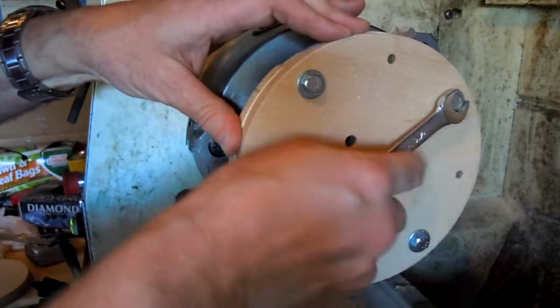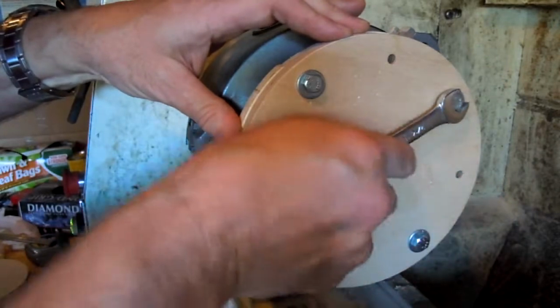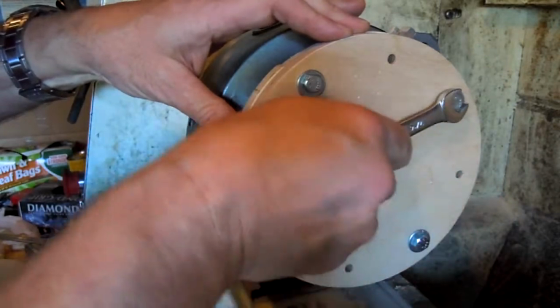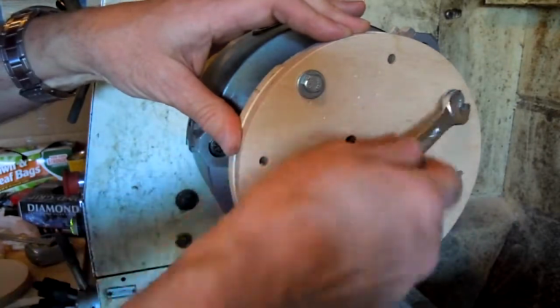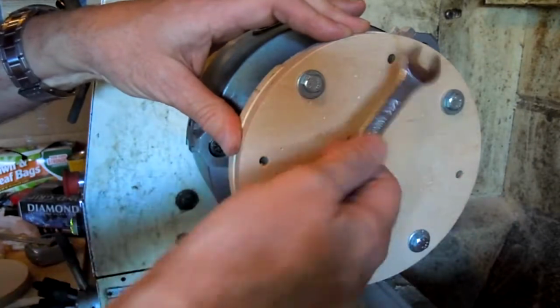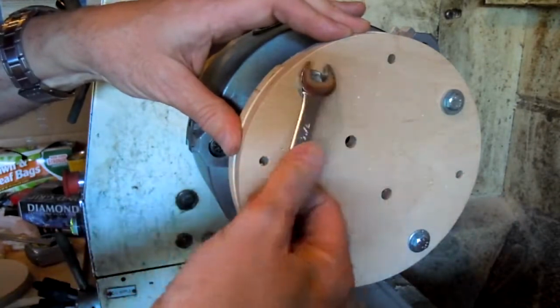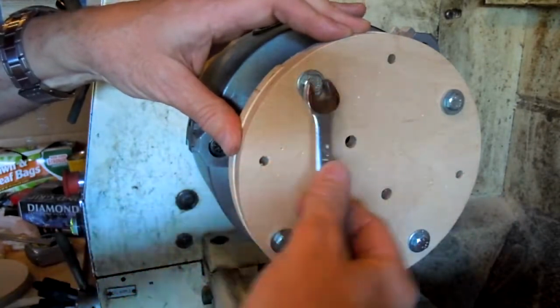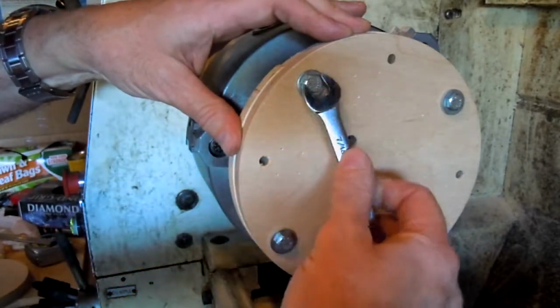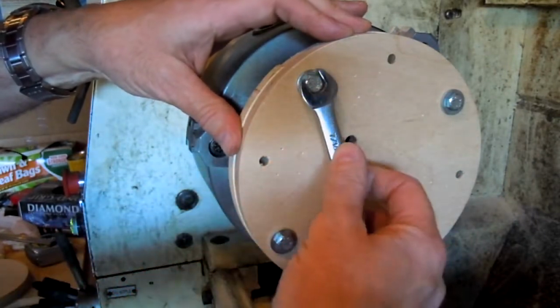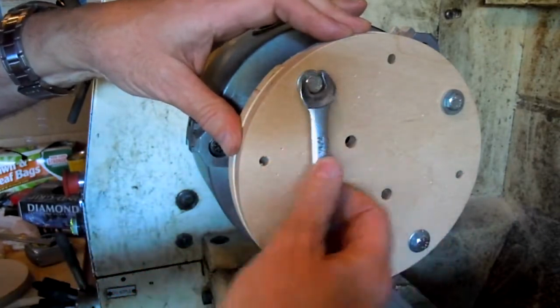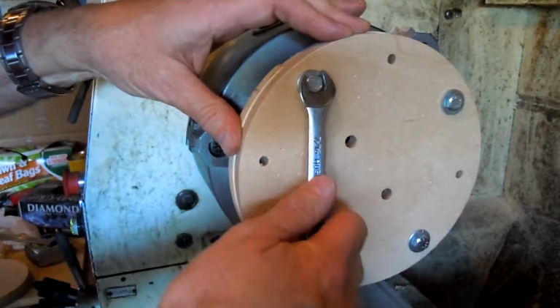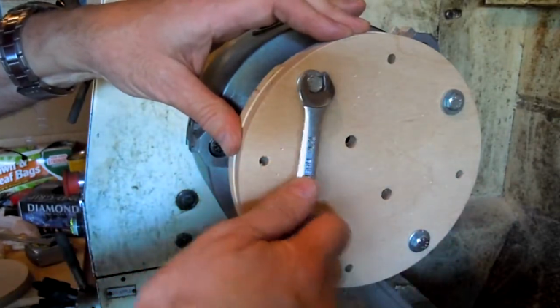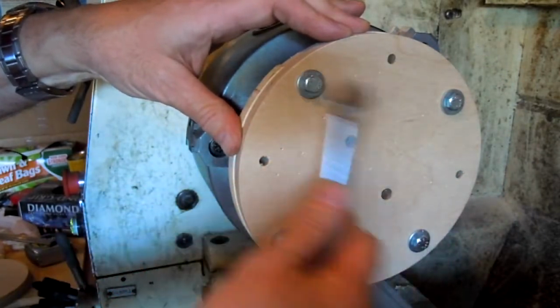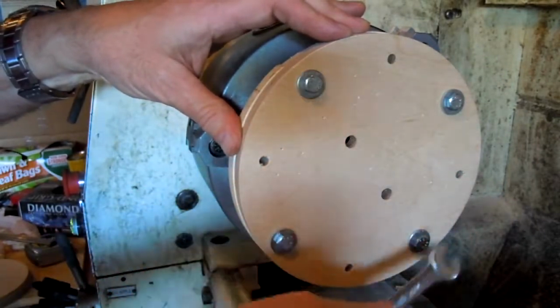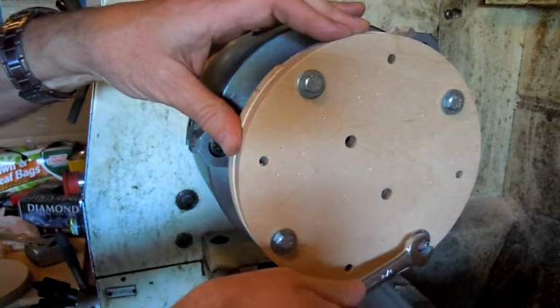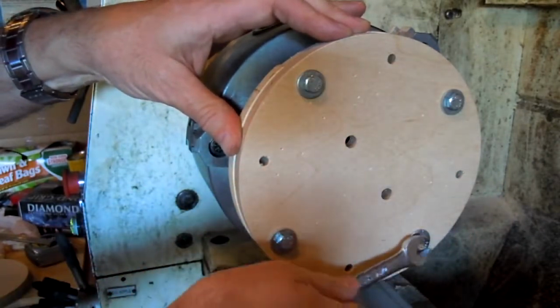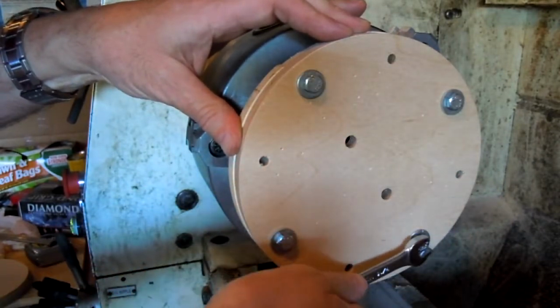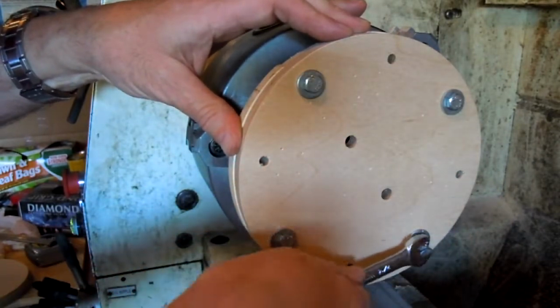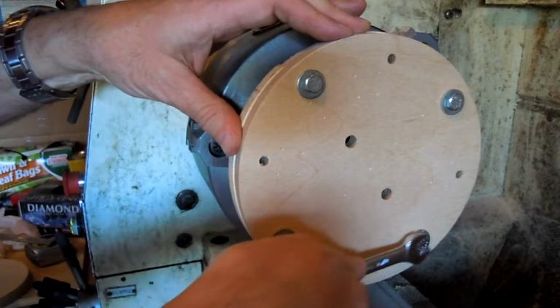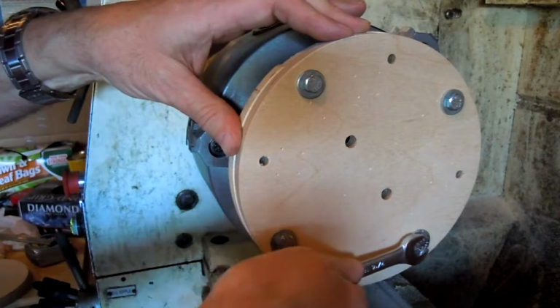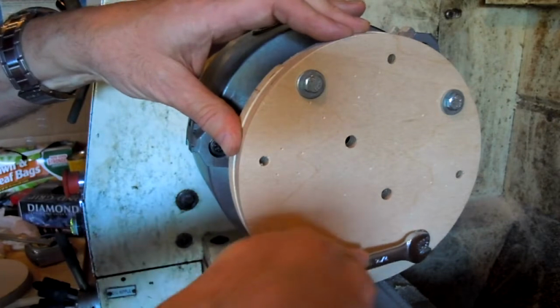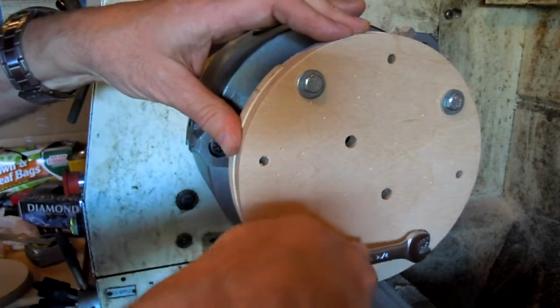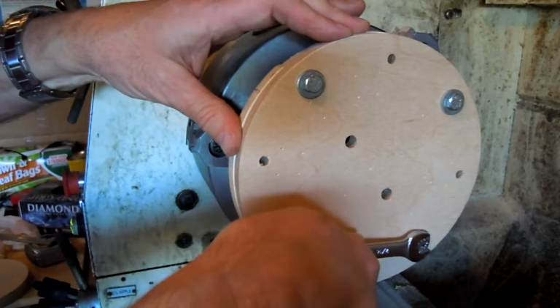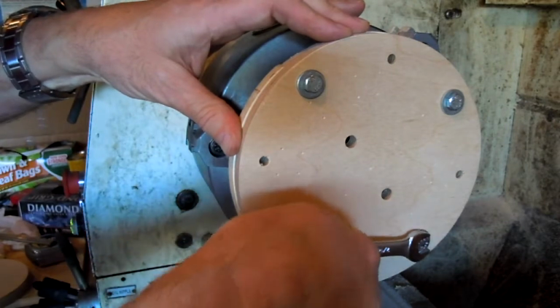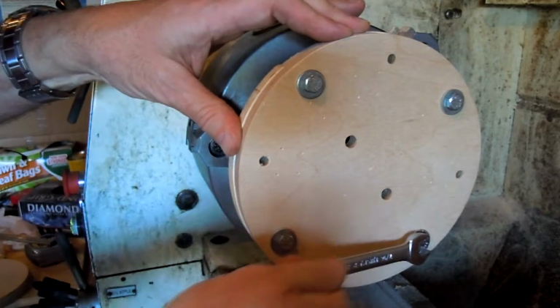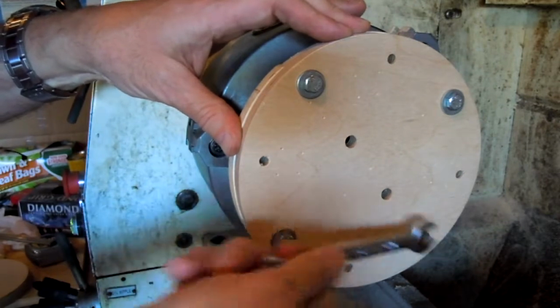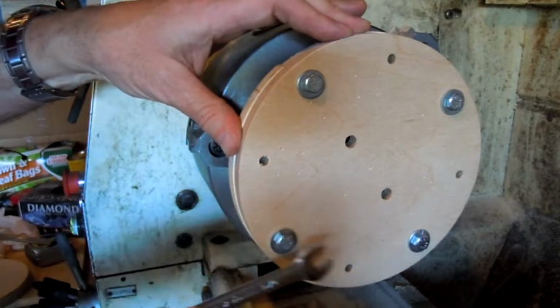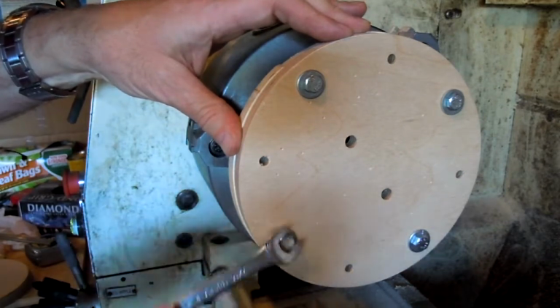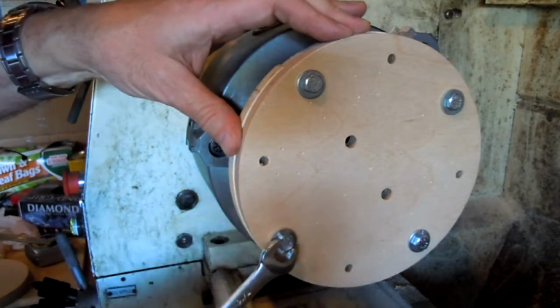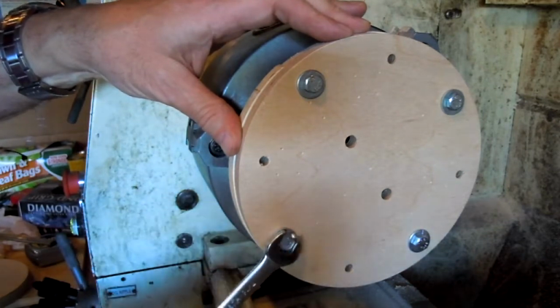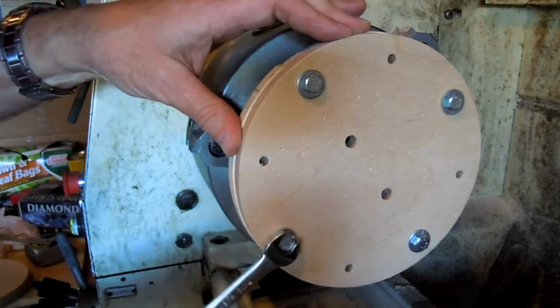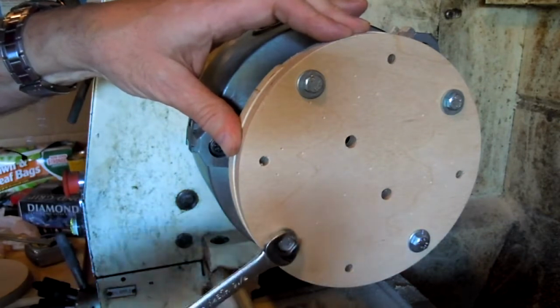I'm going to cut about a quarter of an inch off of the radius on this, a half inch on the OD, and it will be finished.